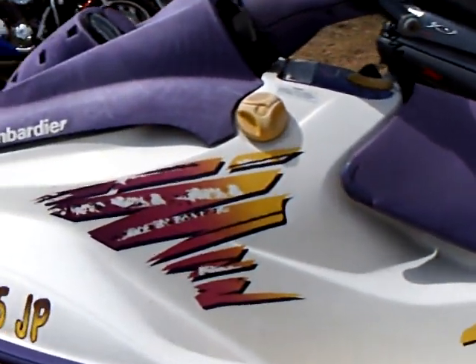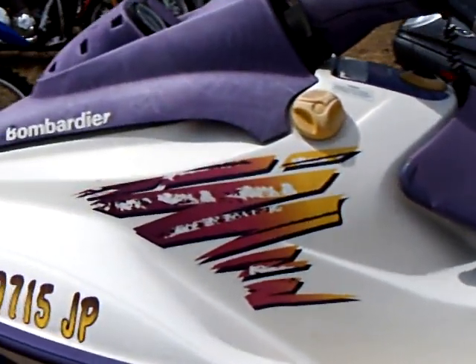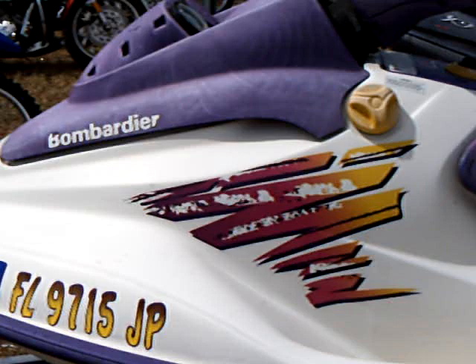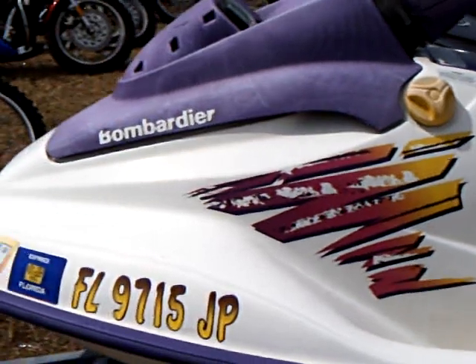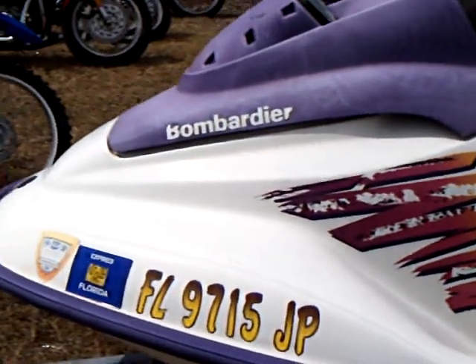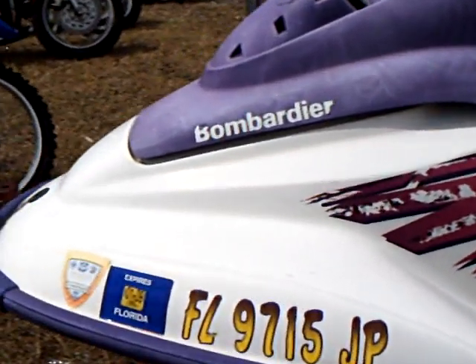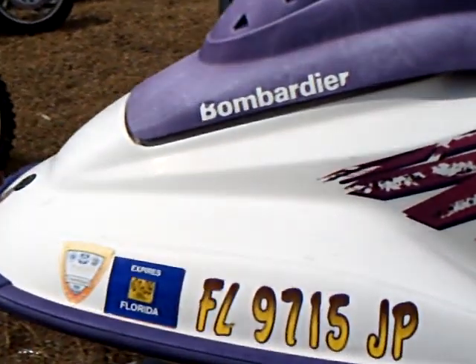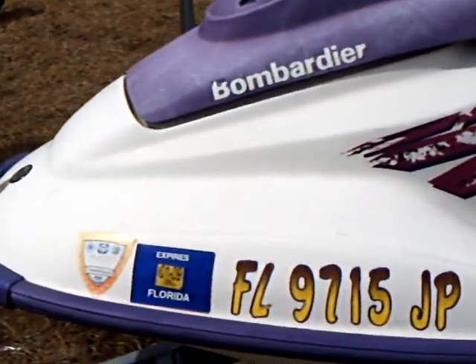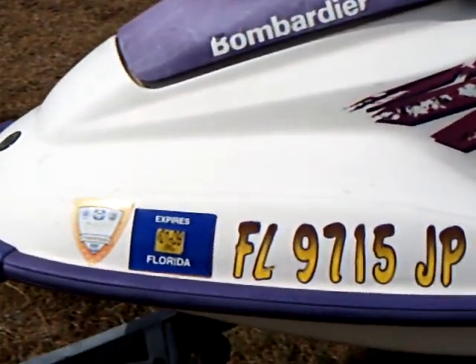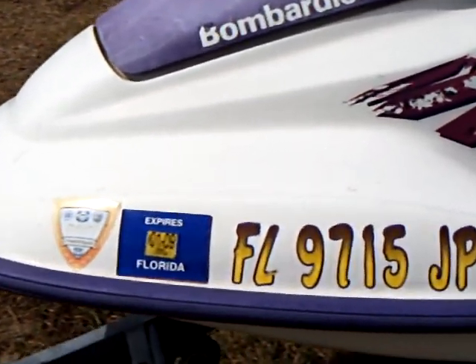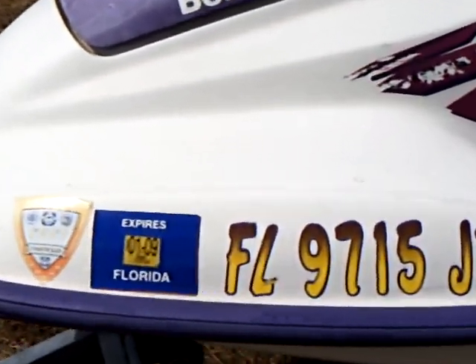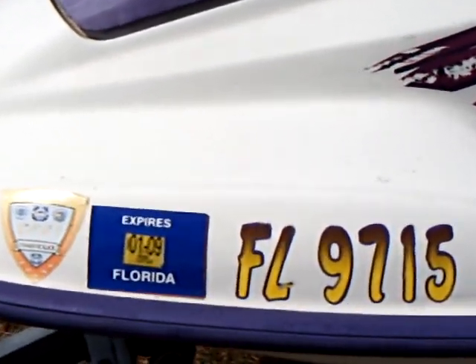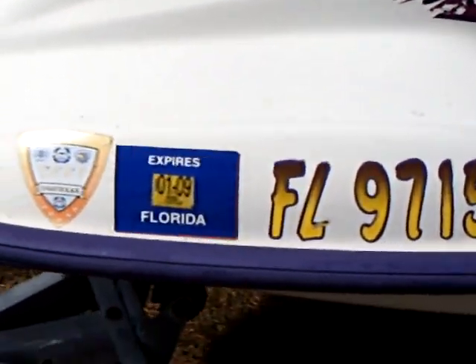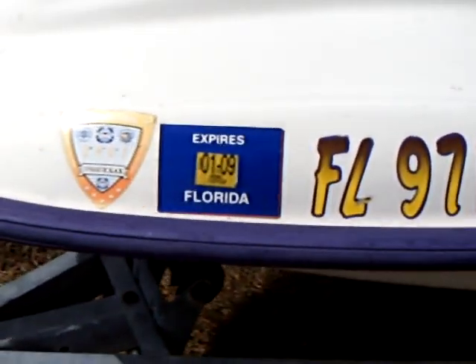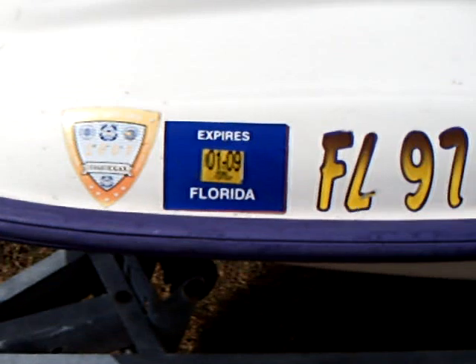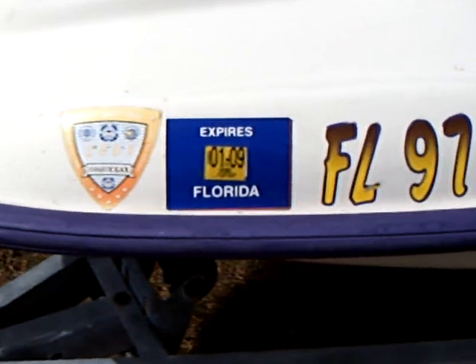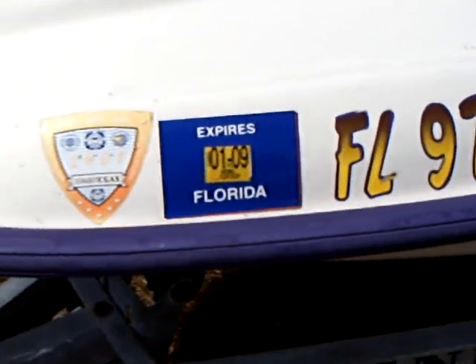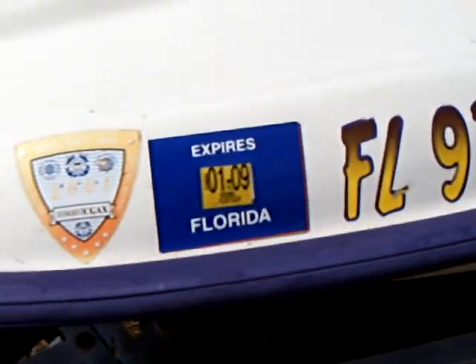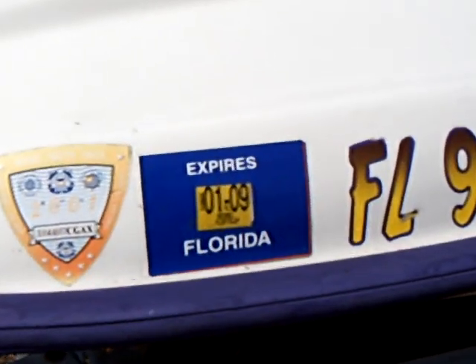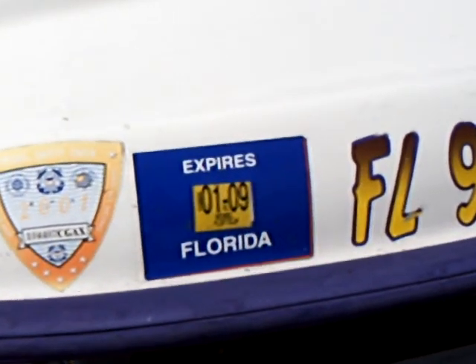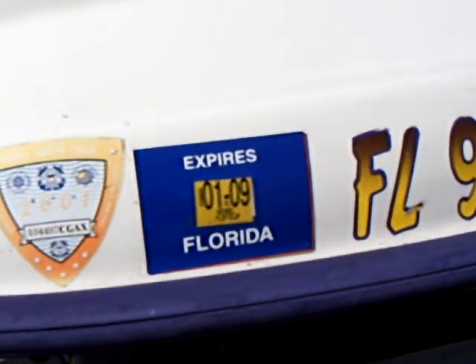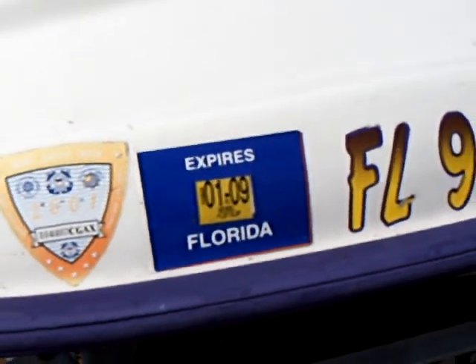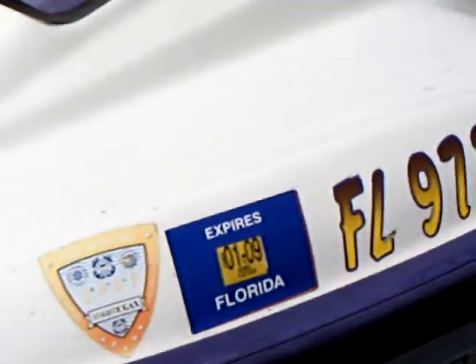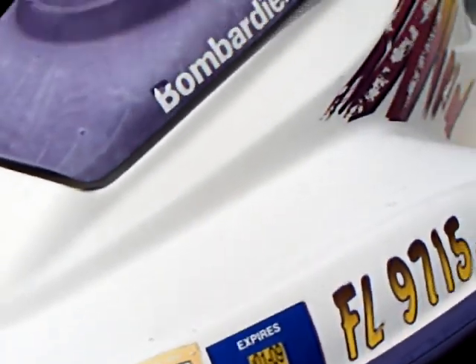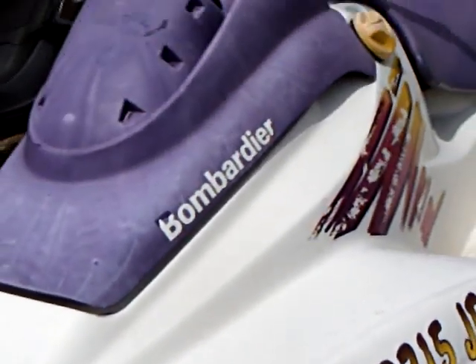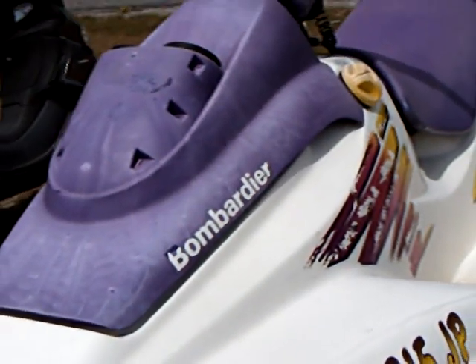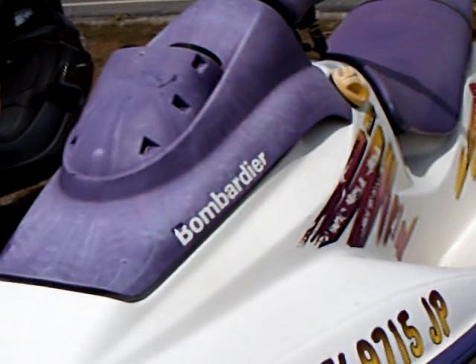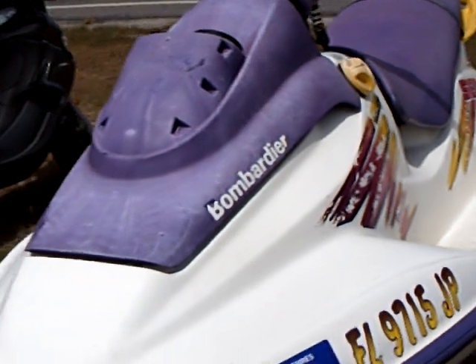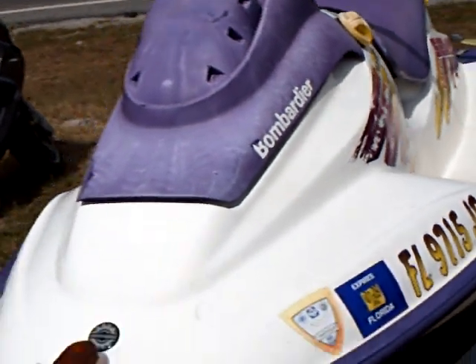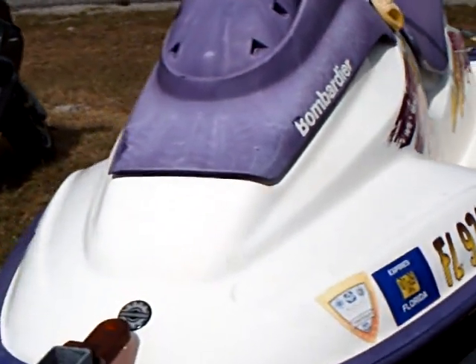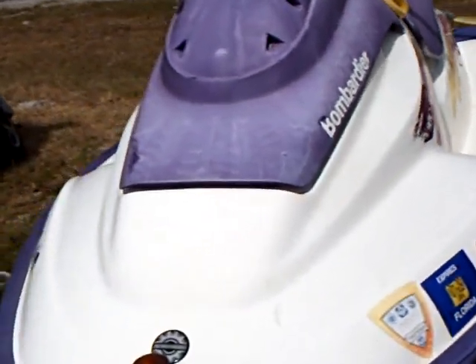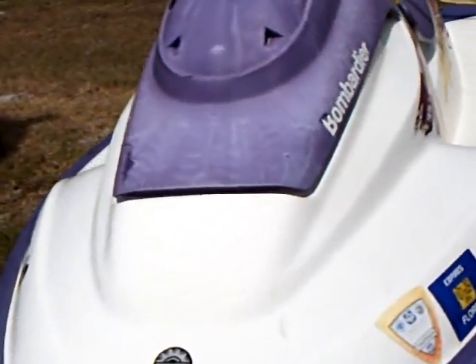Still a lot of color, a lot of life left on this thing. As you can see, it has a recent inspection right there. It has been run and driven. It was a trade-in on a scooter.